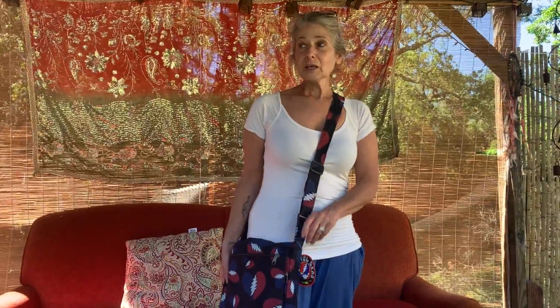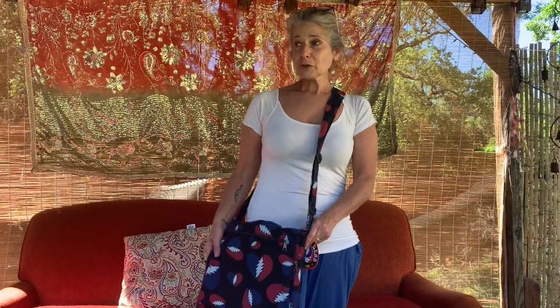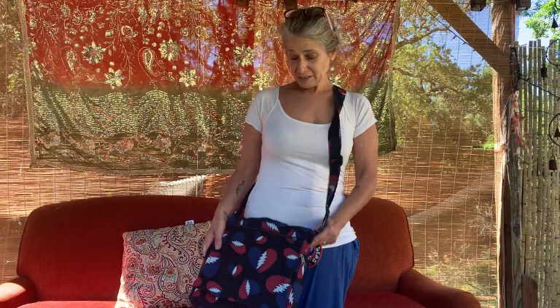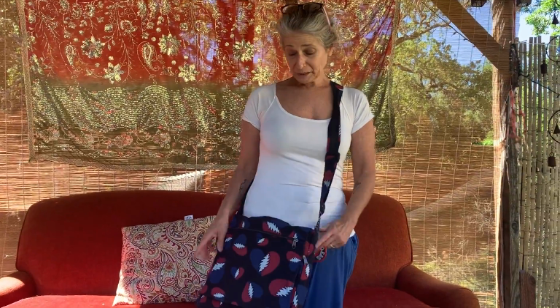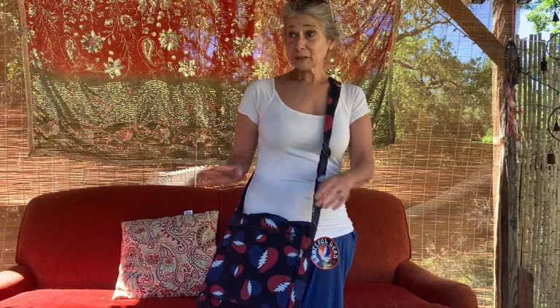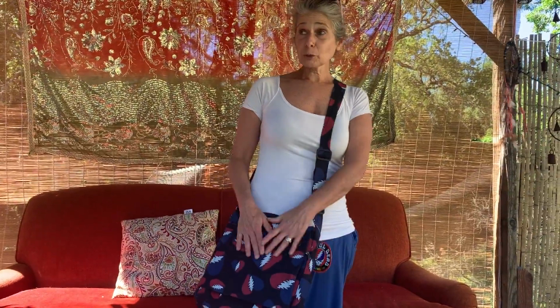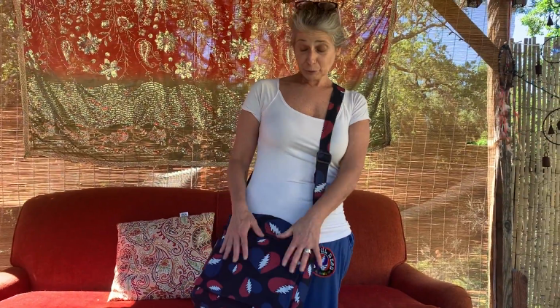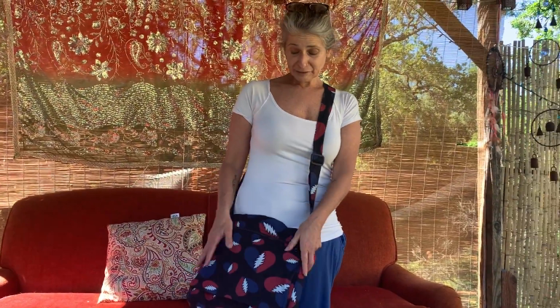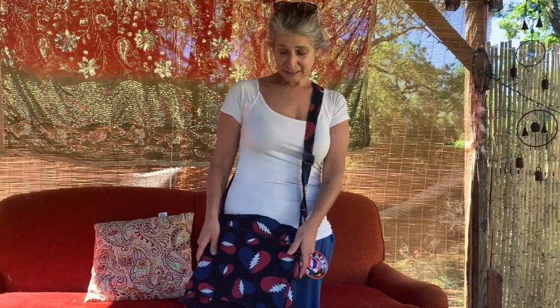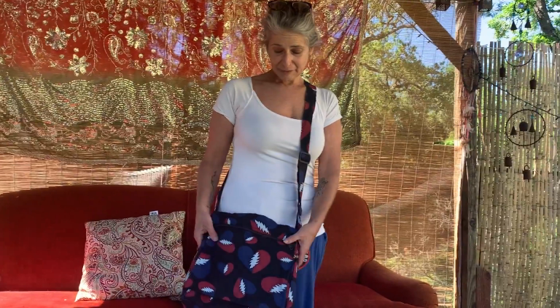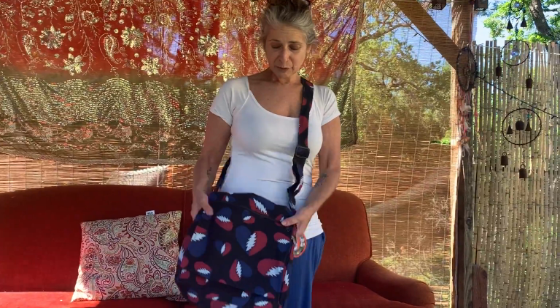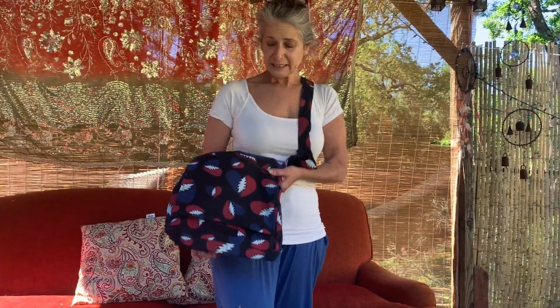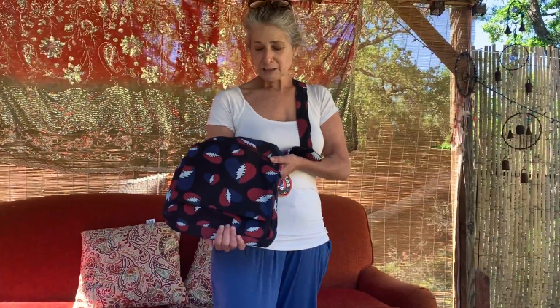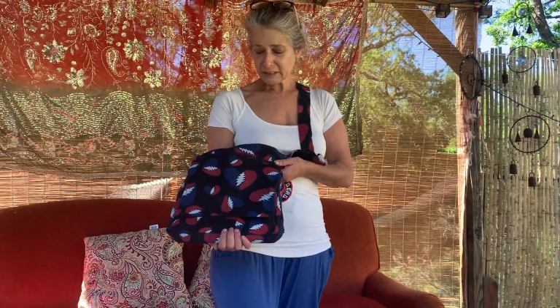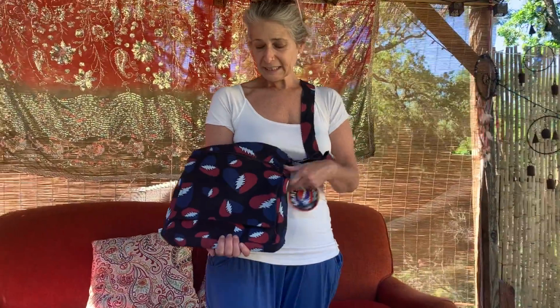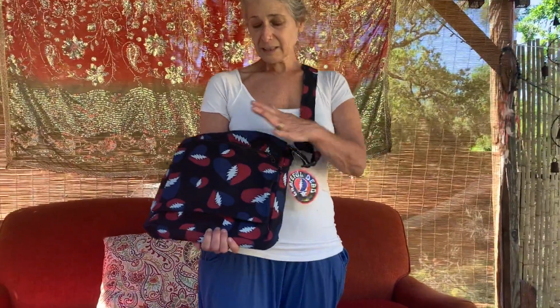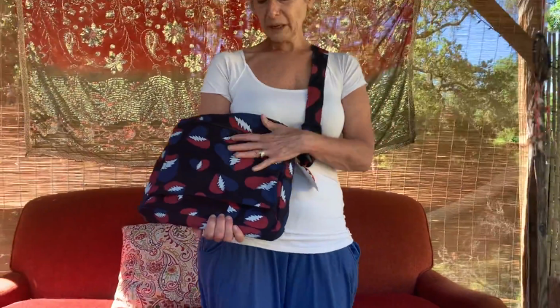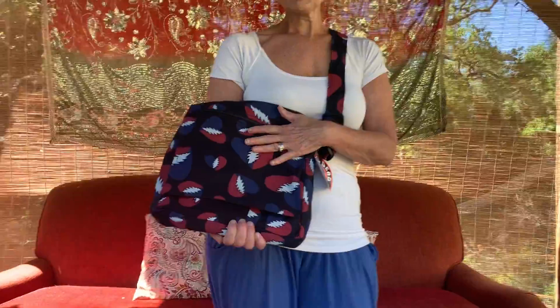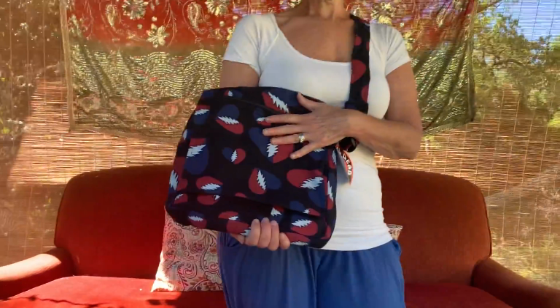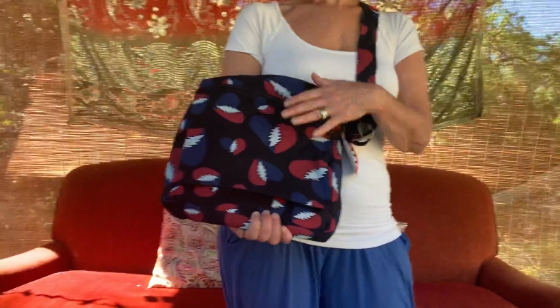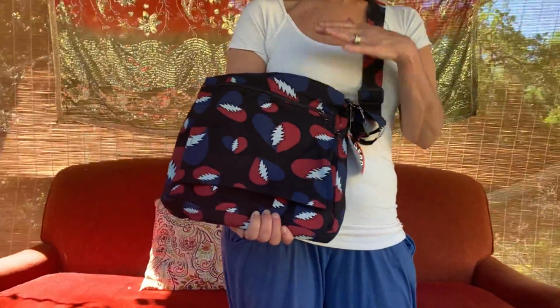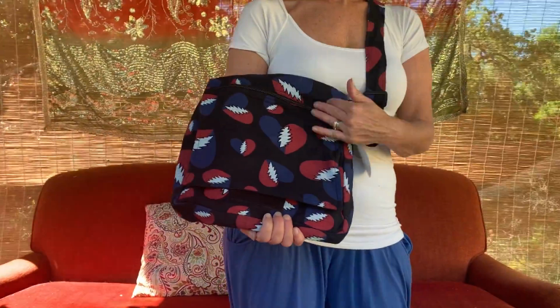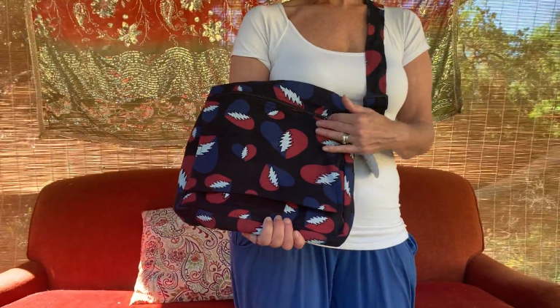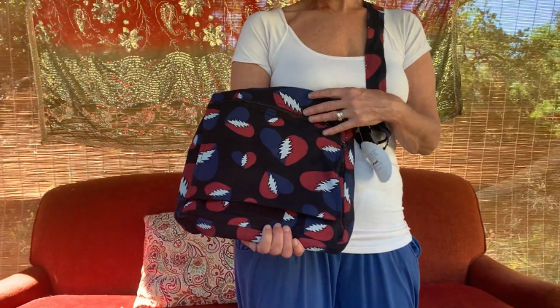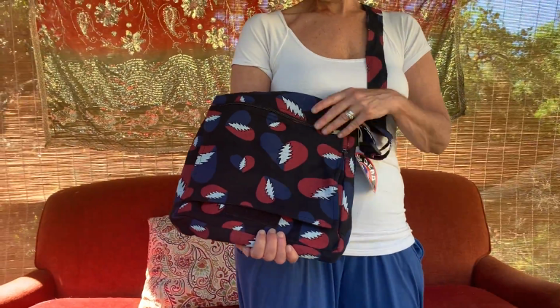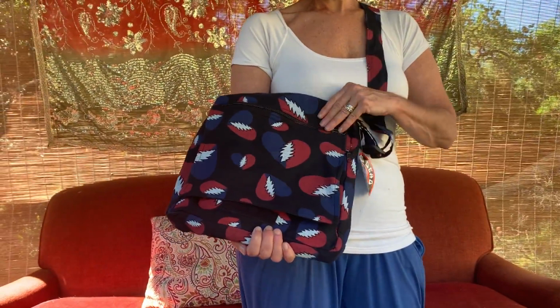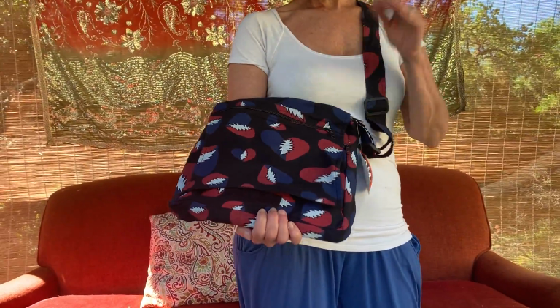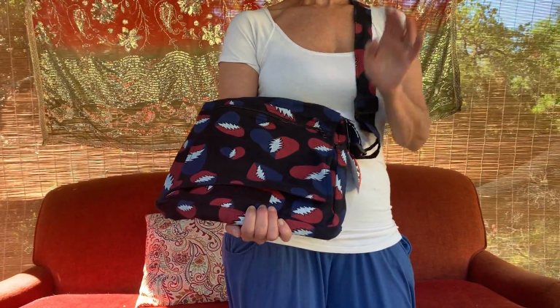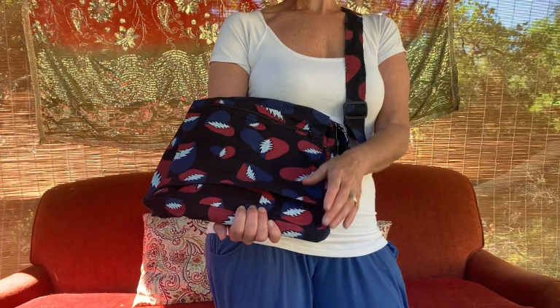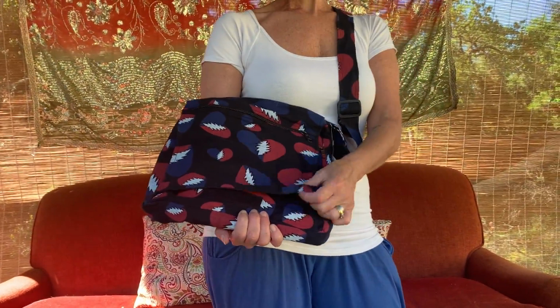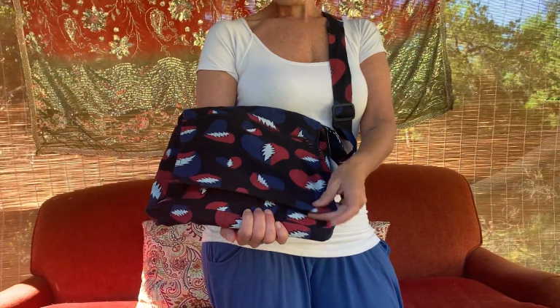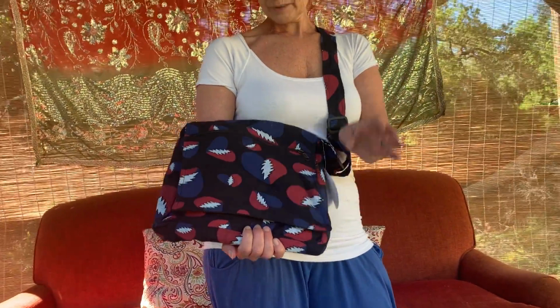This is one of our newest Grateful Dead fabrics. As you can see, it's a red and blue heart with a white bolt in the middle. It's 100% cotton.